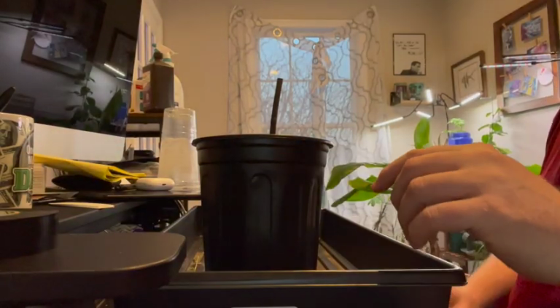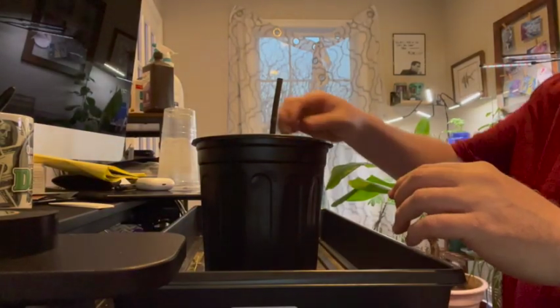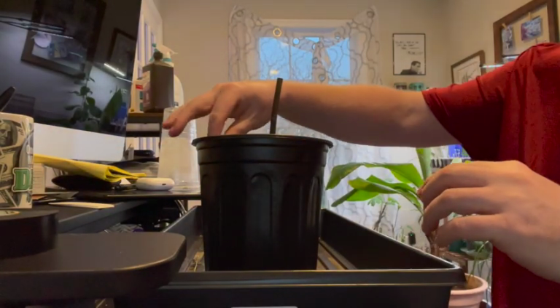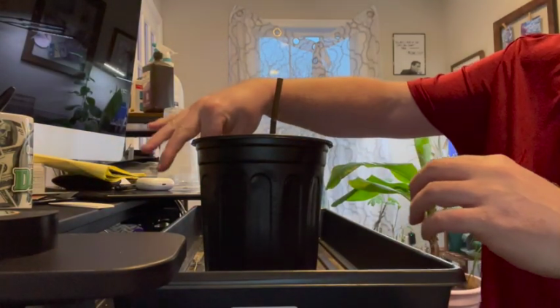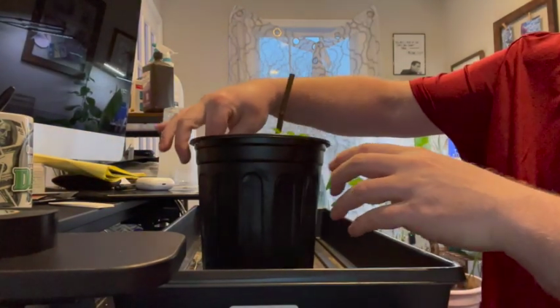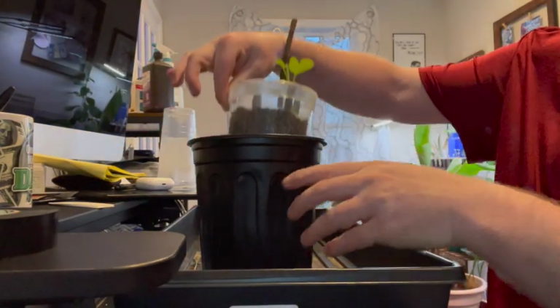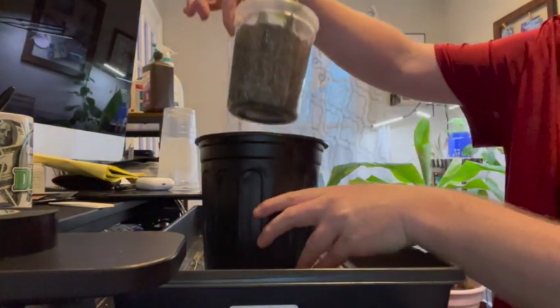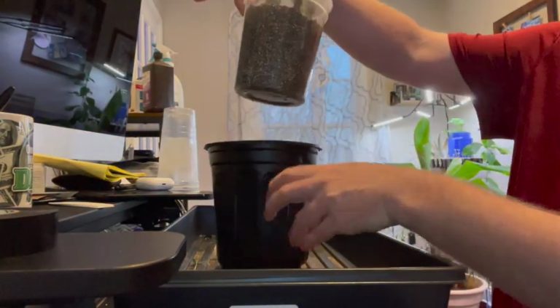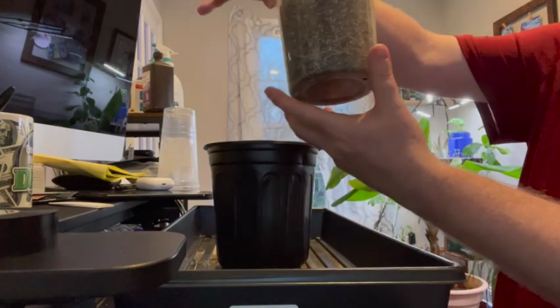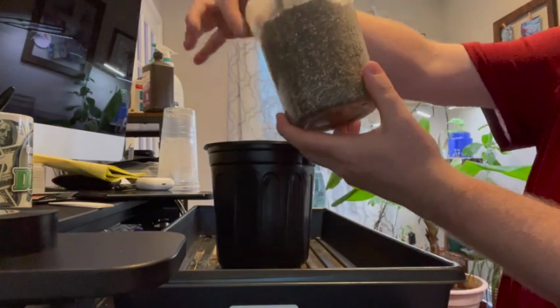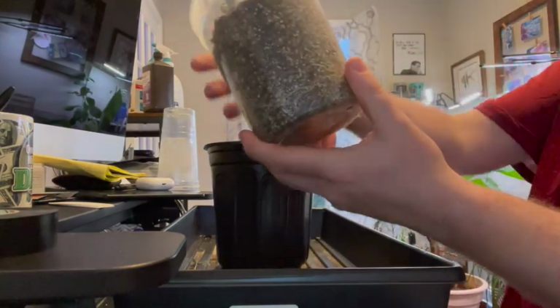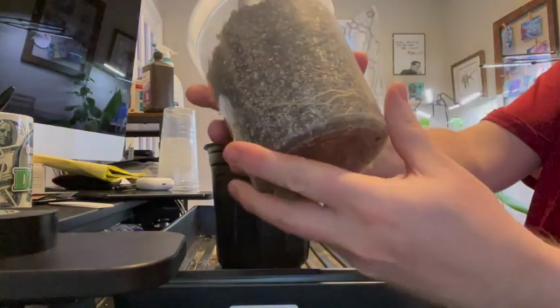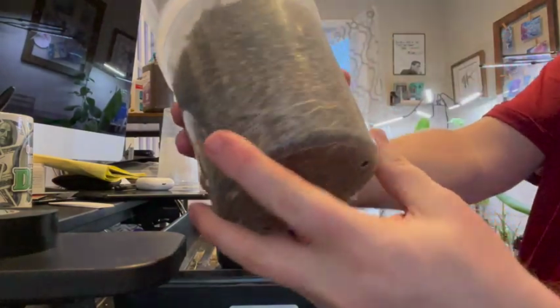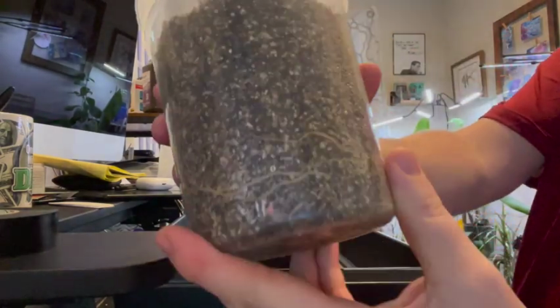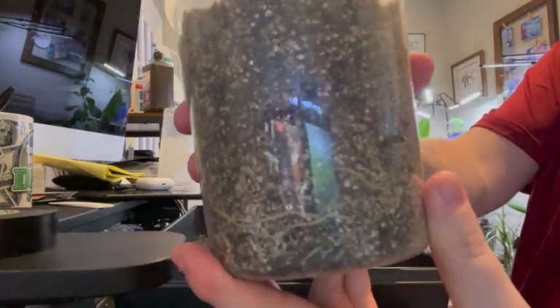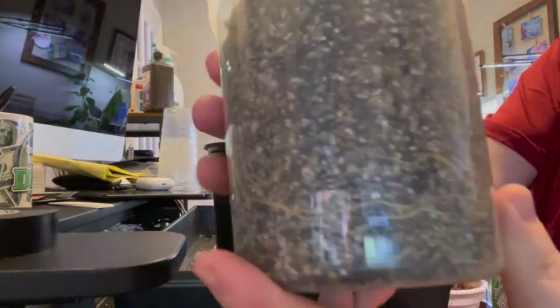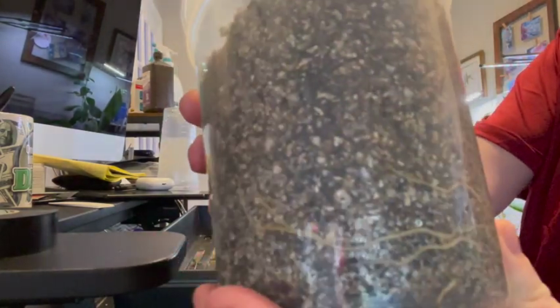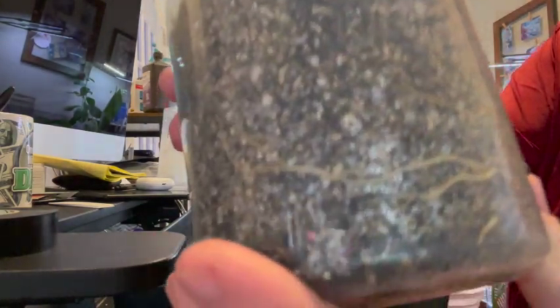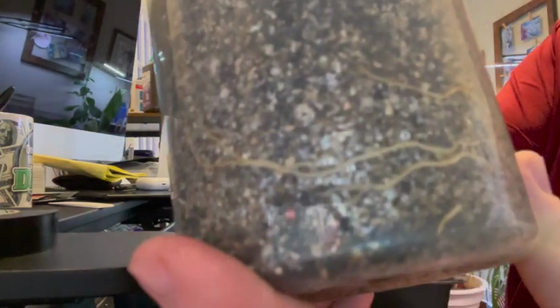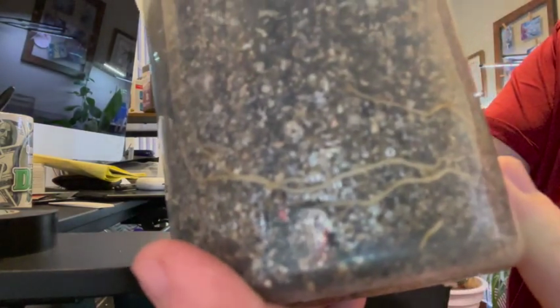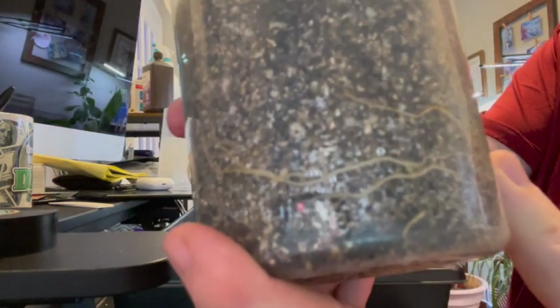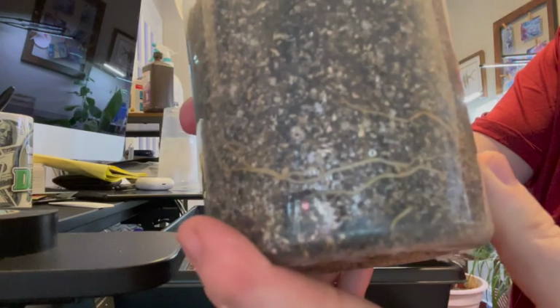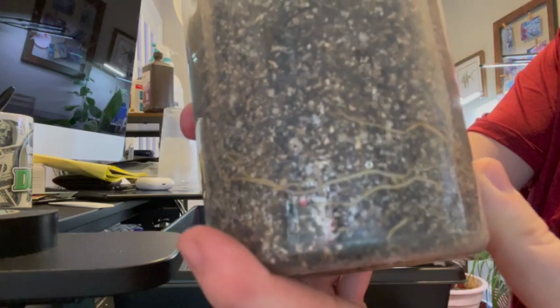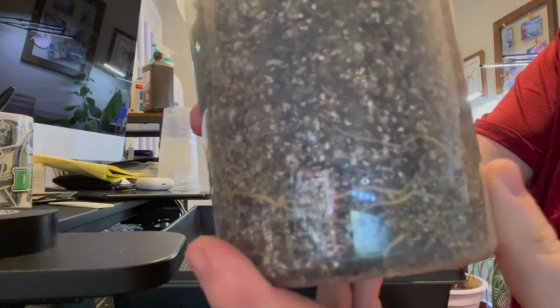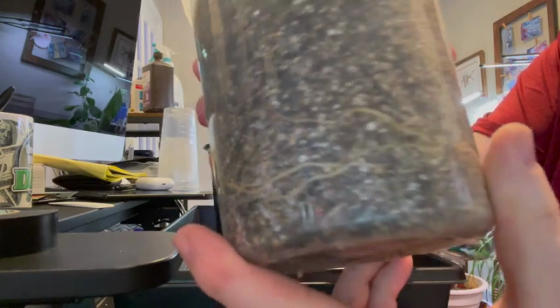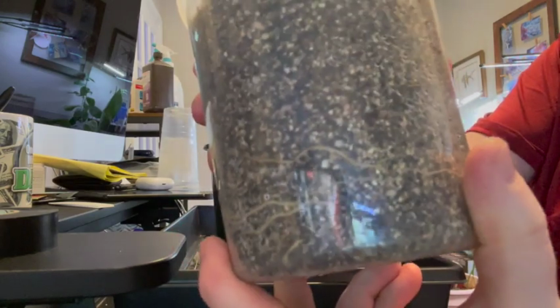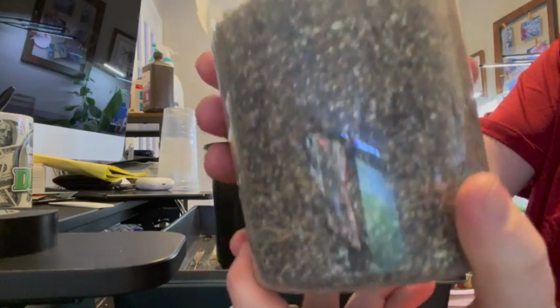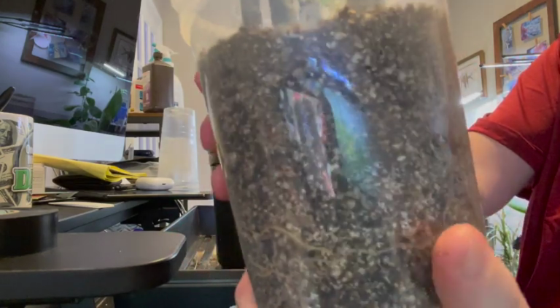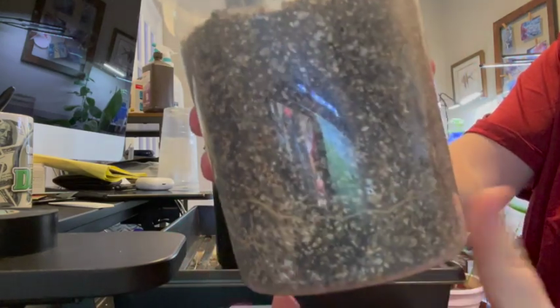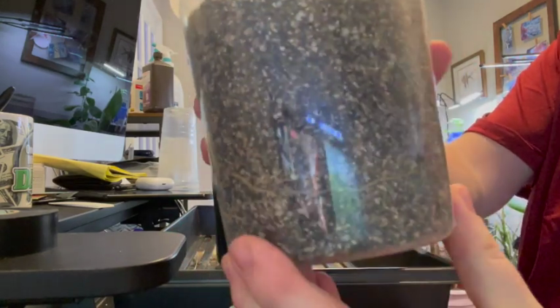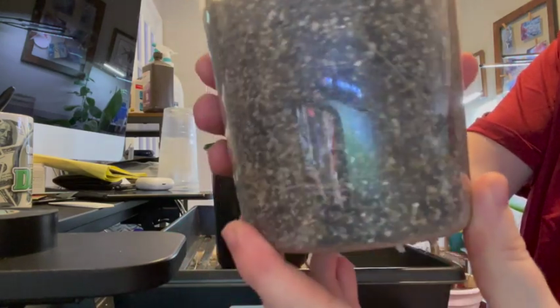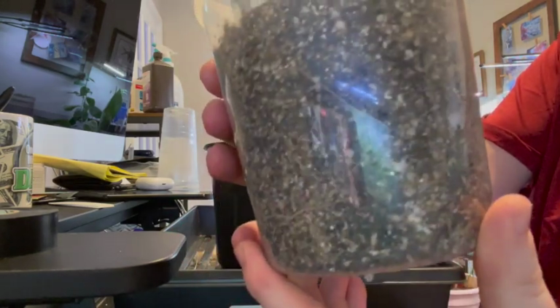So now this is 33 days later, and I just want to show you — I took it out and we have some massive root growth here. Between day 17 and day 33: gigantic, colossal, massive roots.